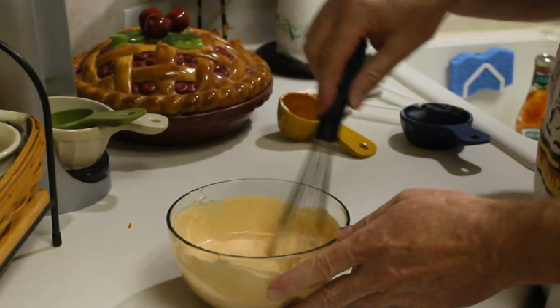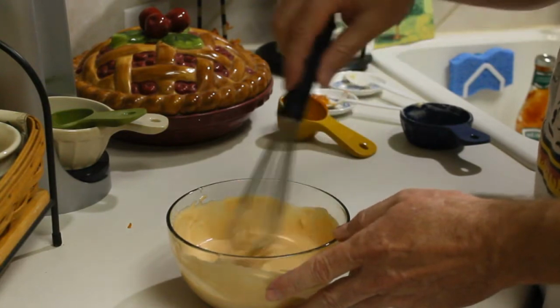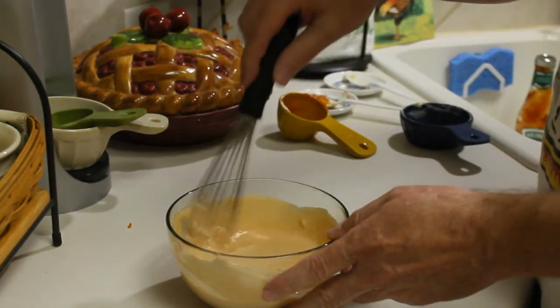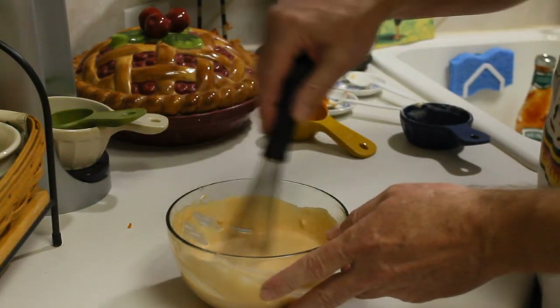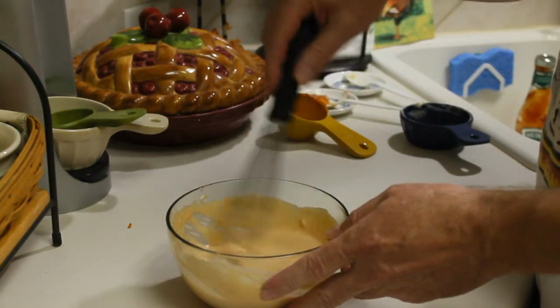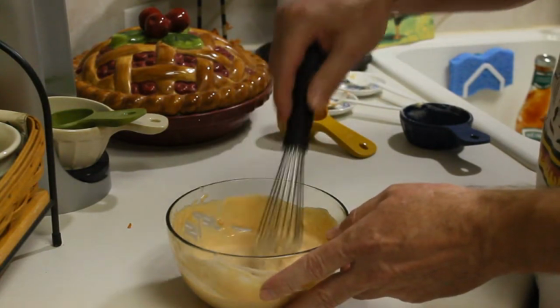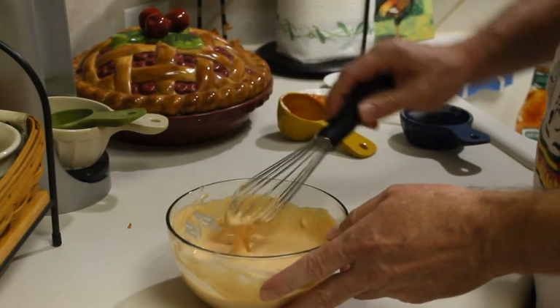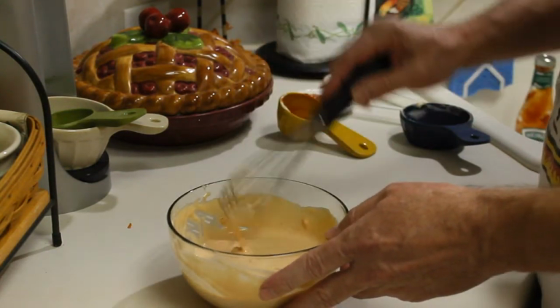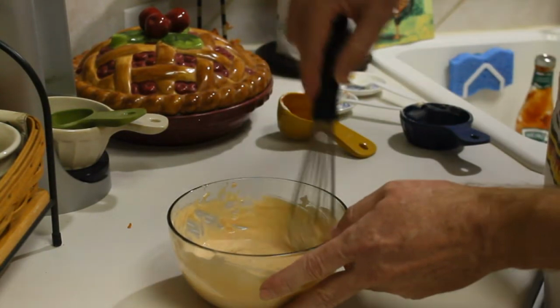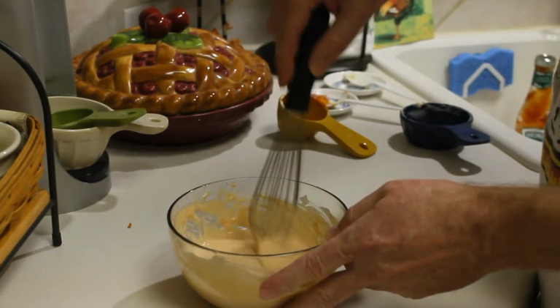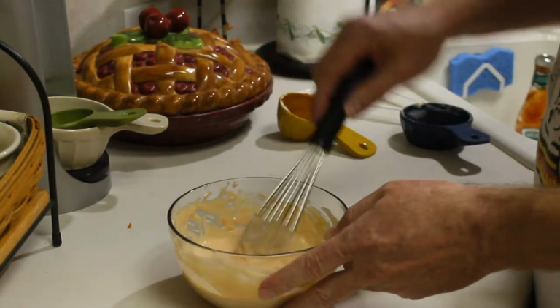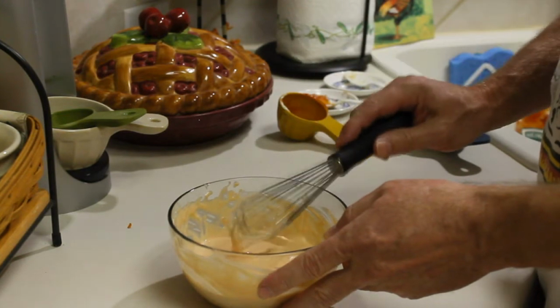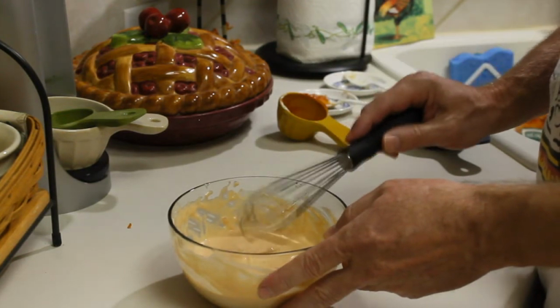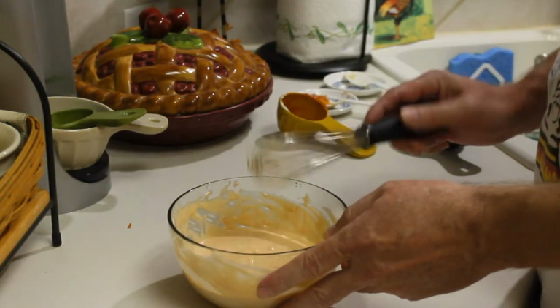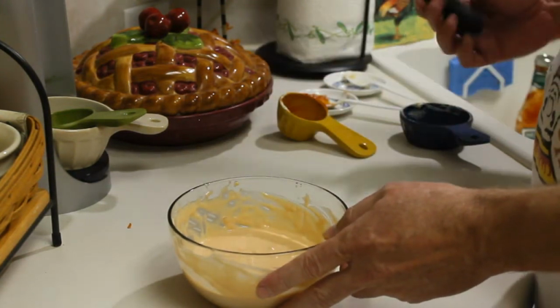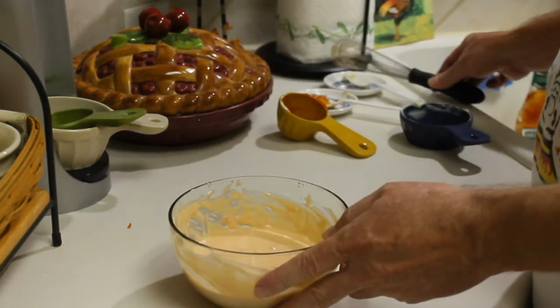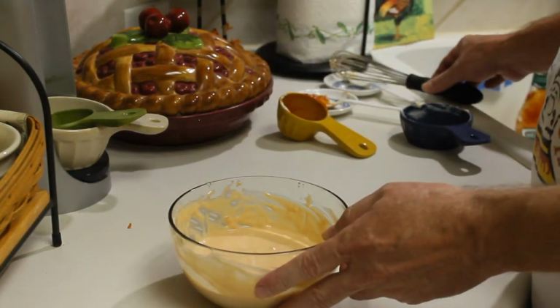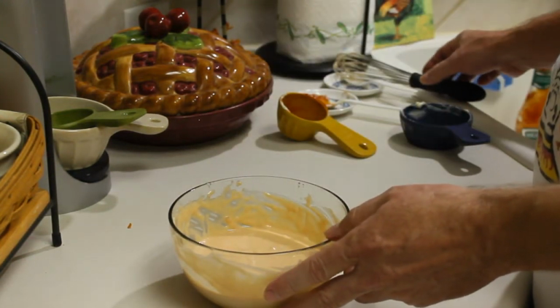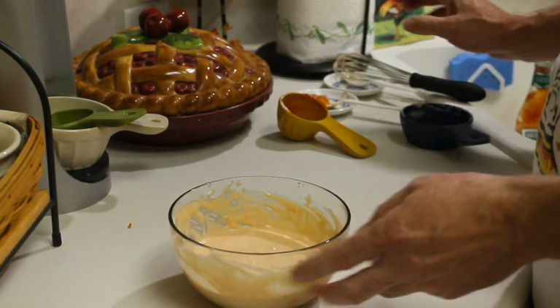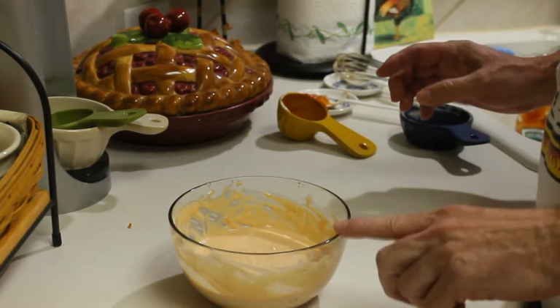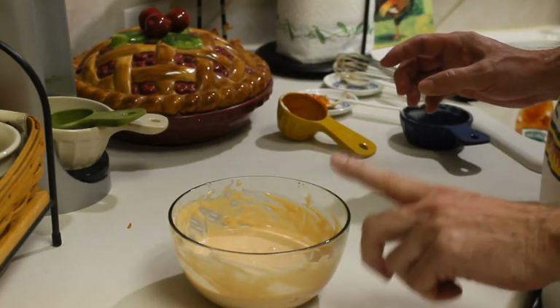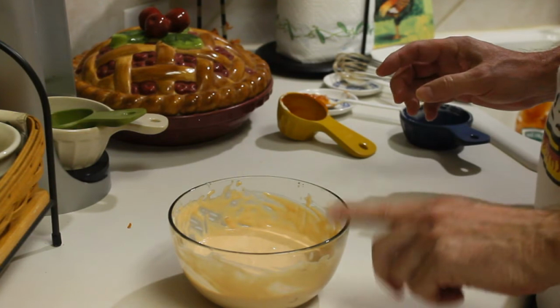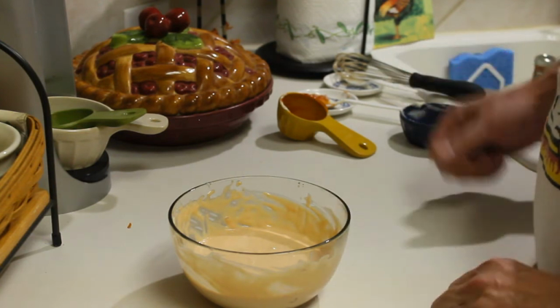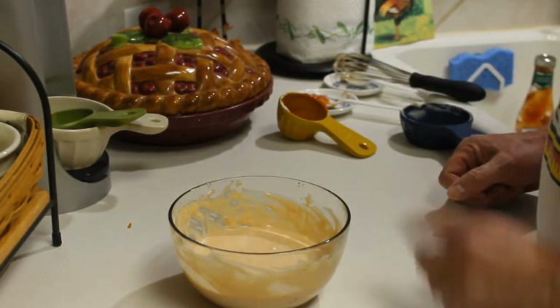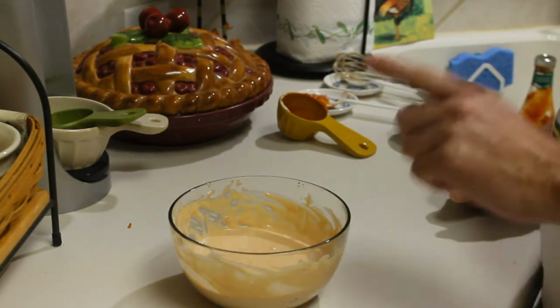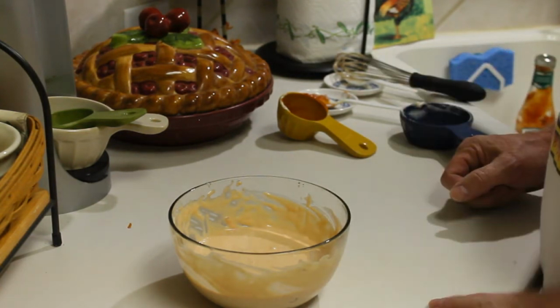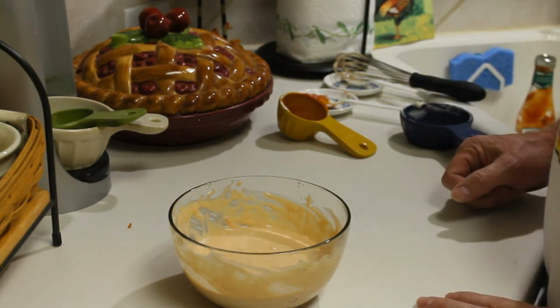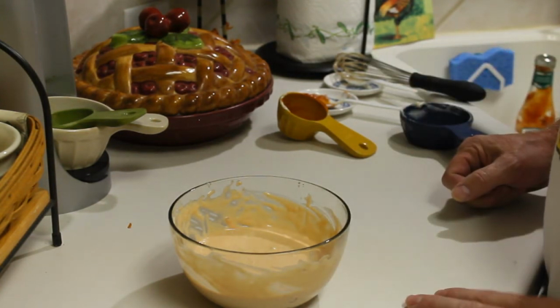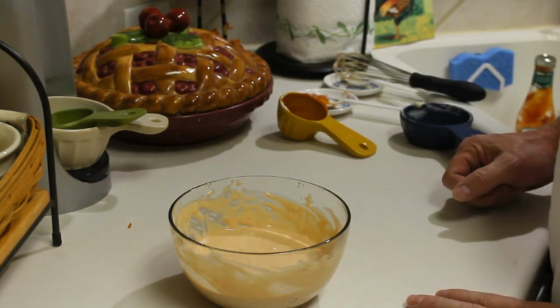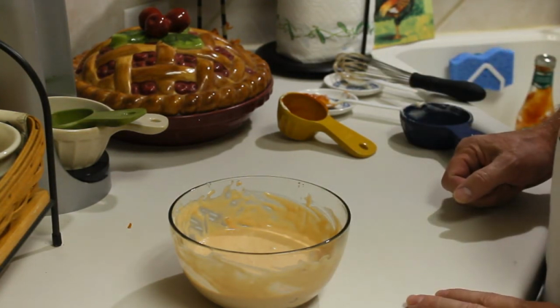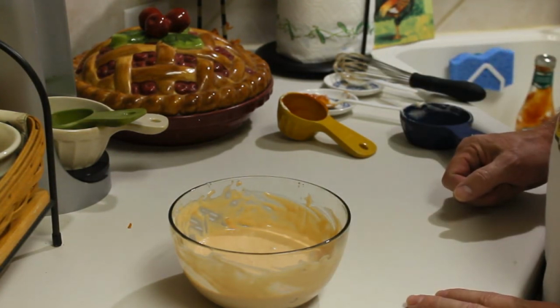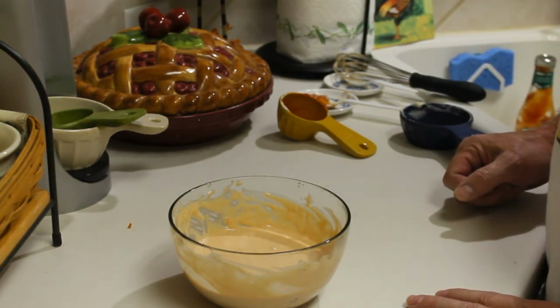Mmm, darn good. I'm just gonna cover this and refrigerate this until I'm ready to use it. There you go — there's a simple, quick and simple creamy seafood dipping sauce. As always.